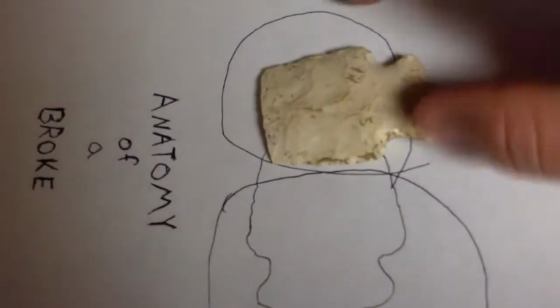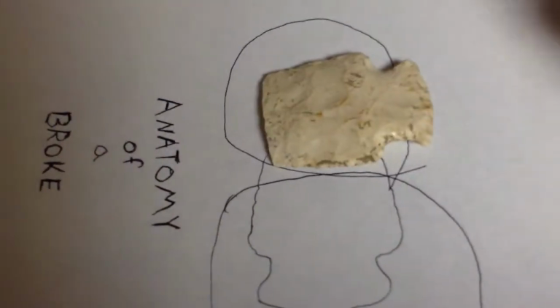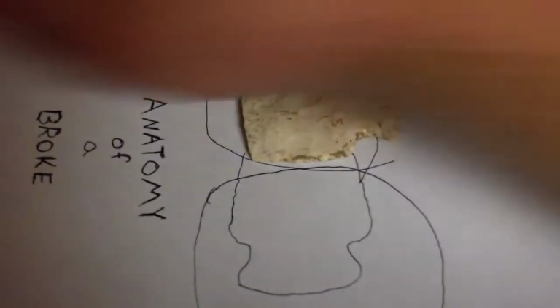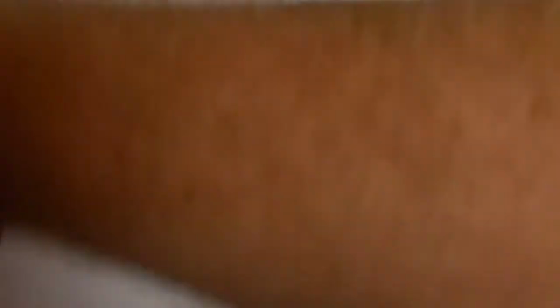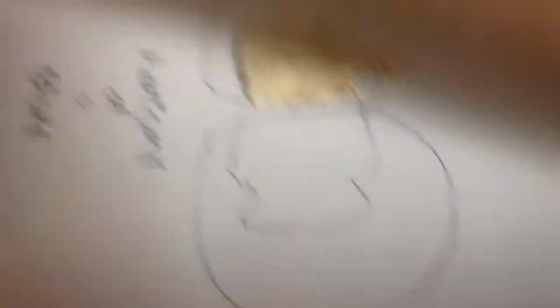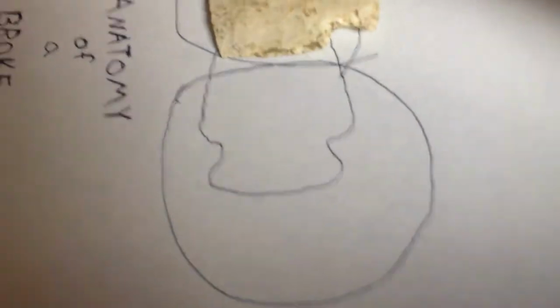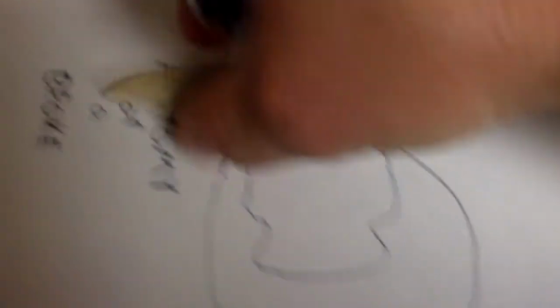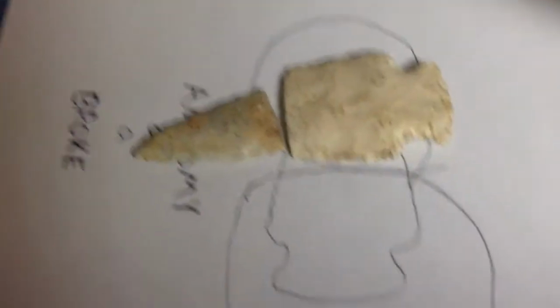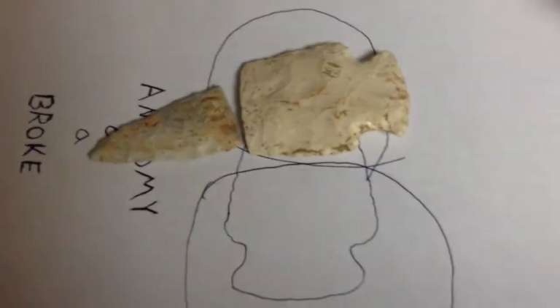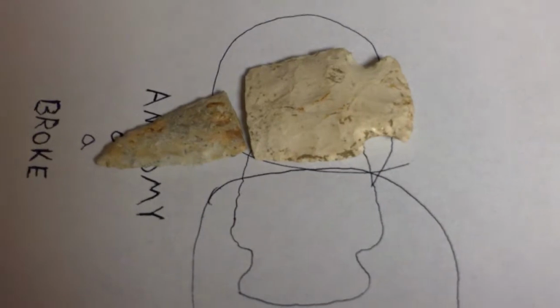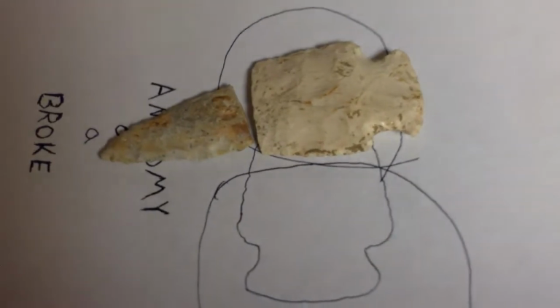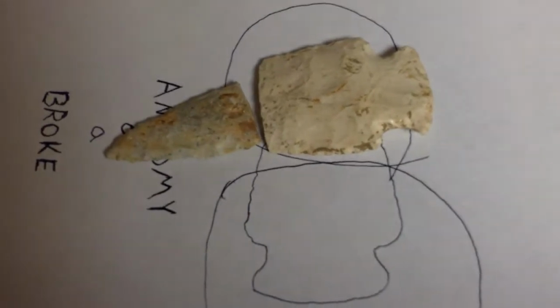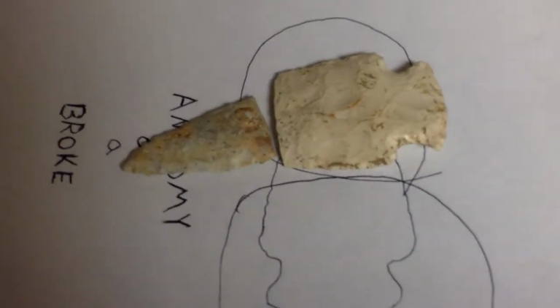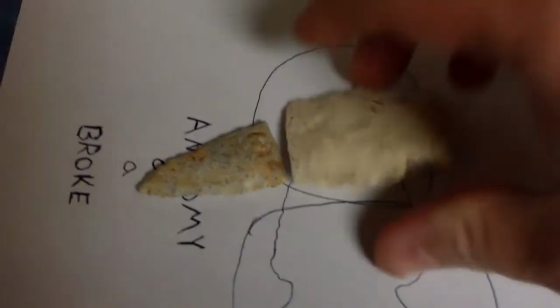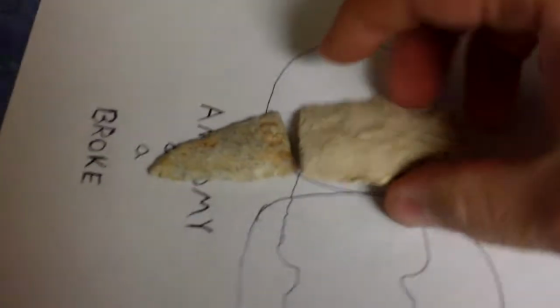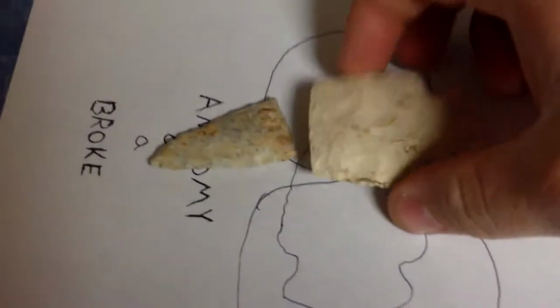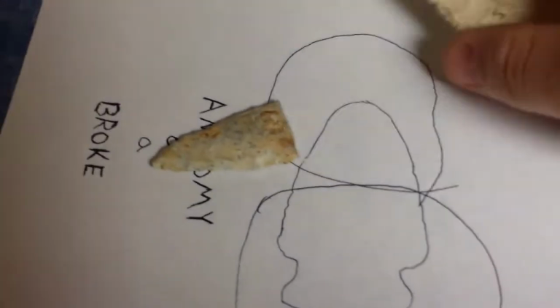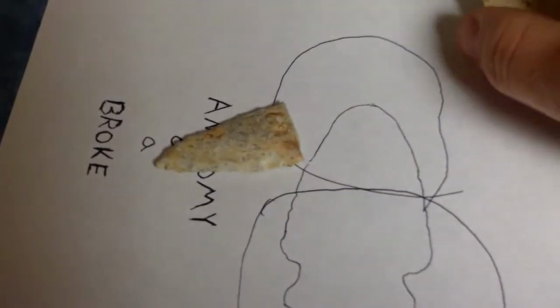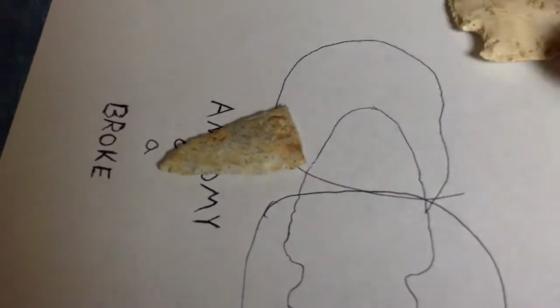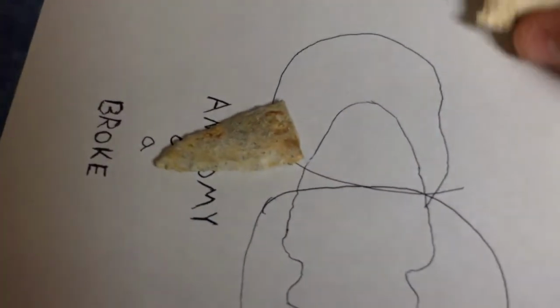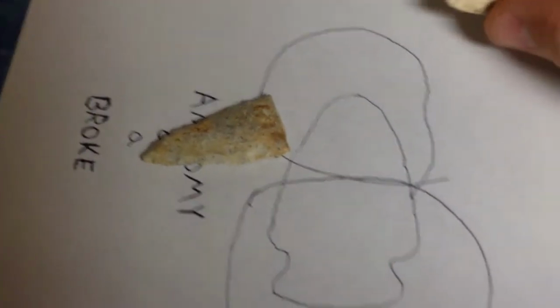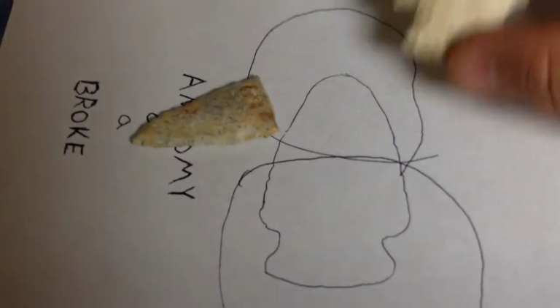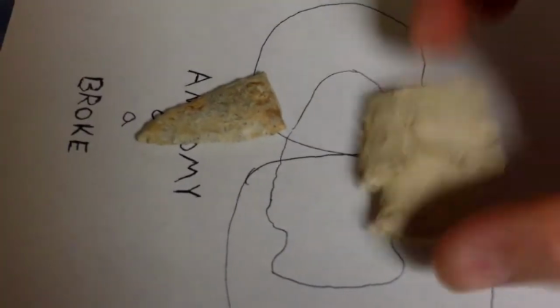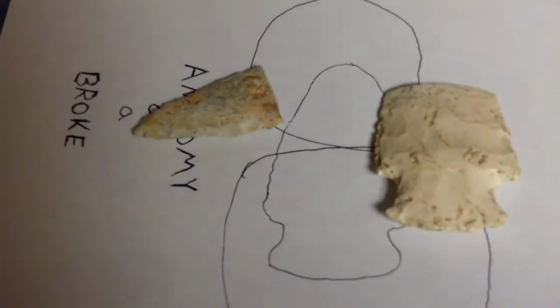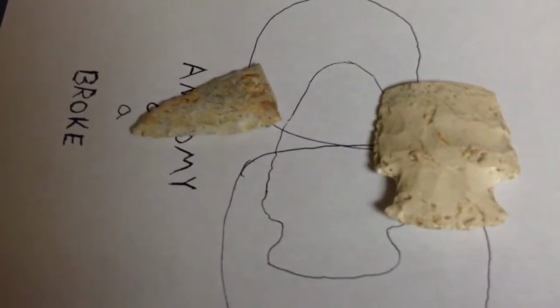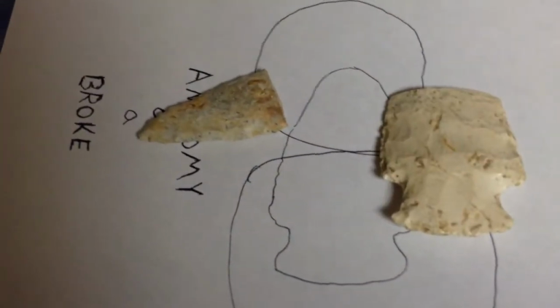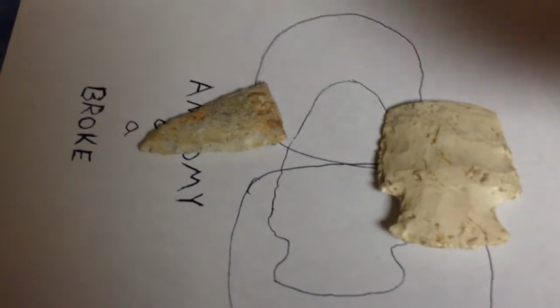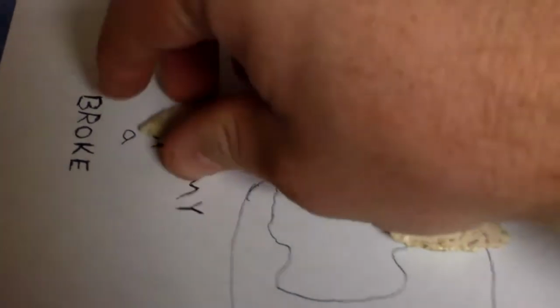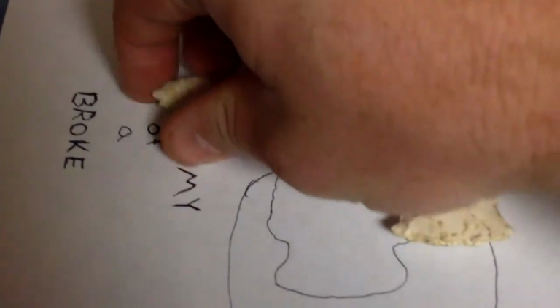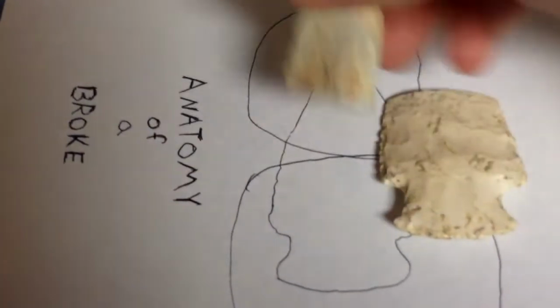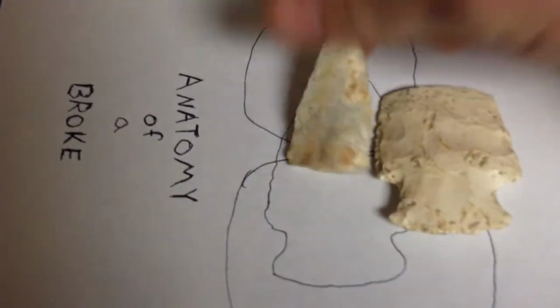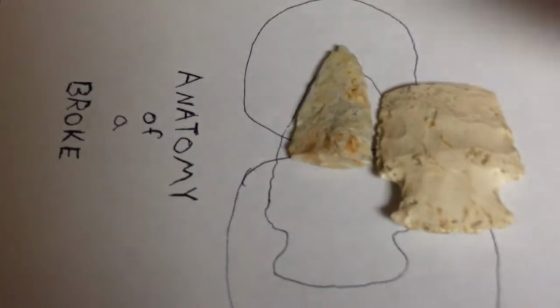Basically you've got the bottom and the top — that's probably the two most common, easy-to-recognize pieces of a broken arrowhead.